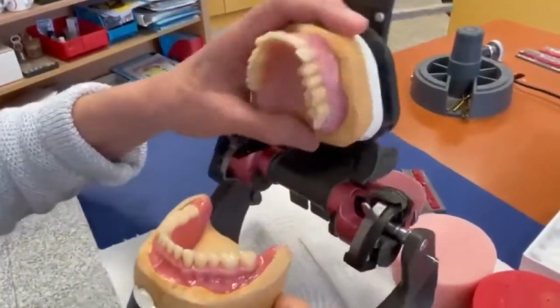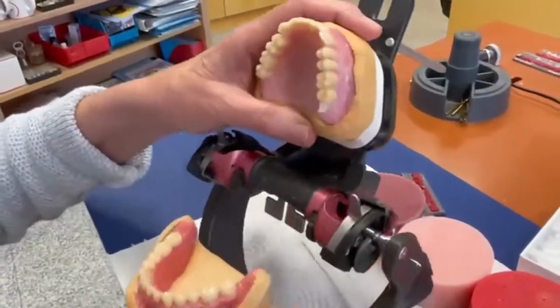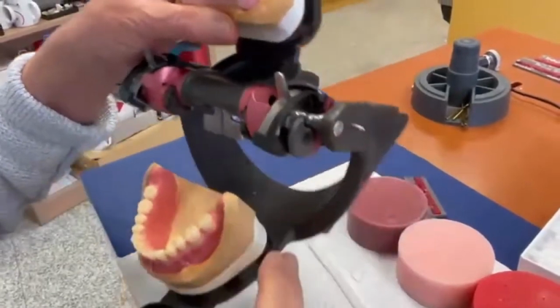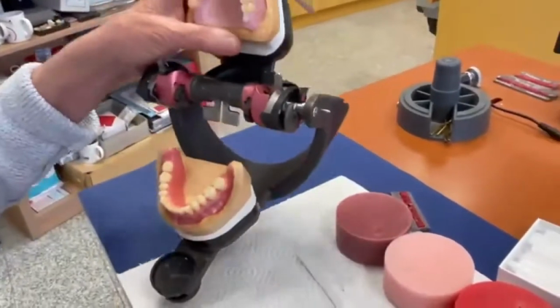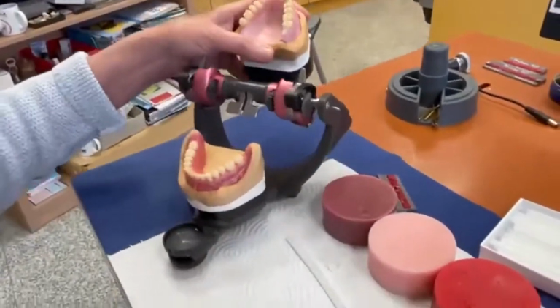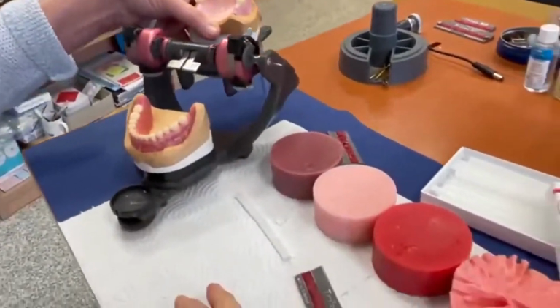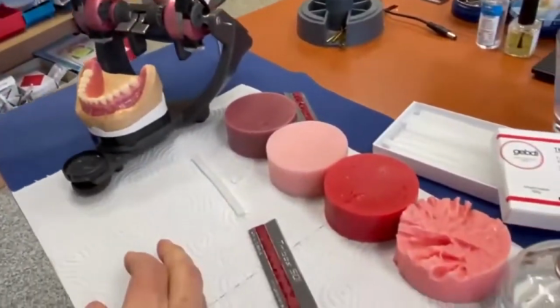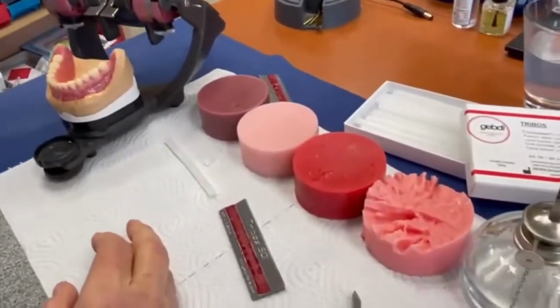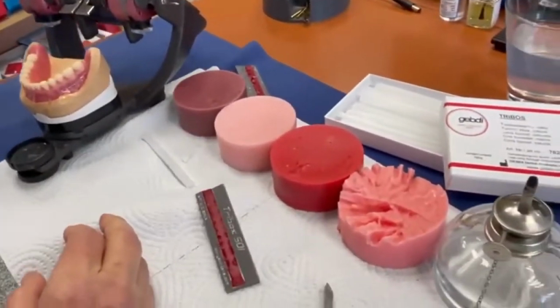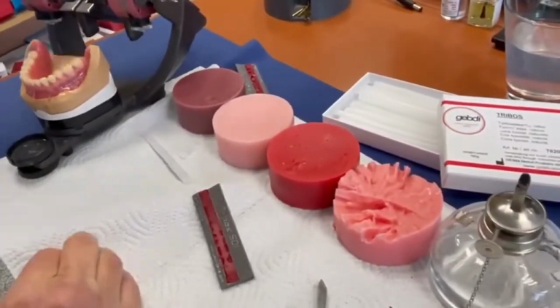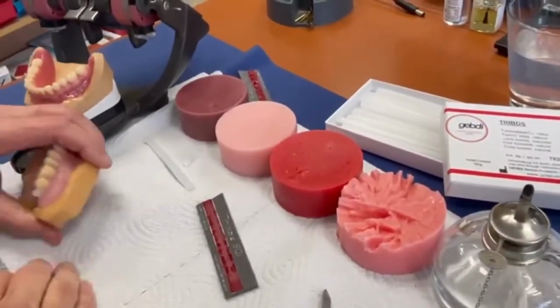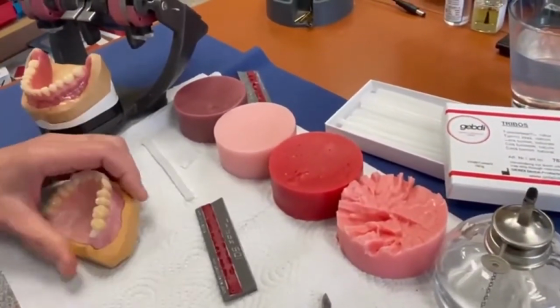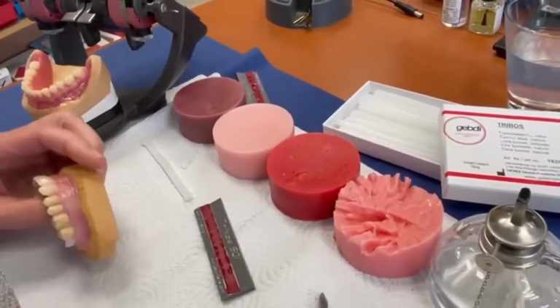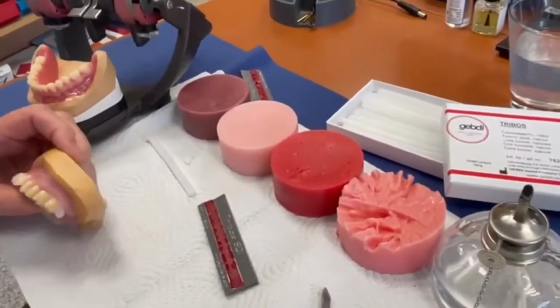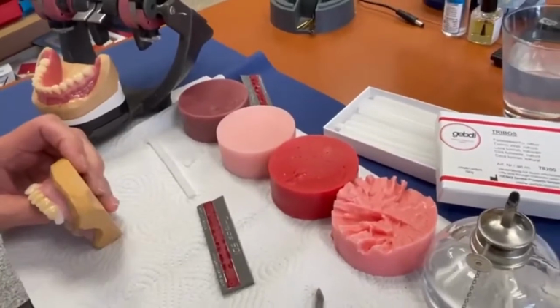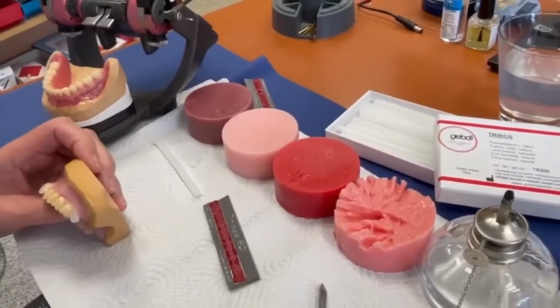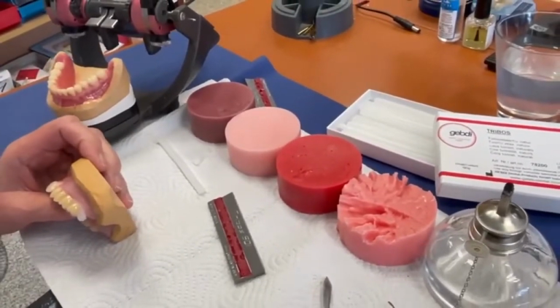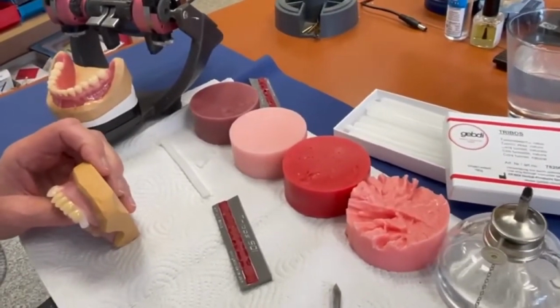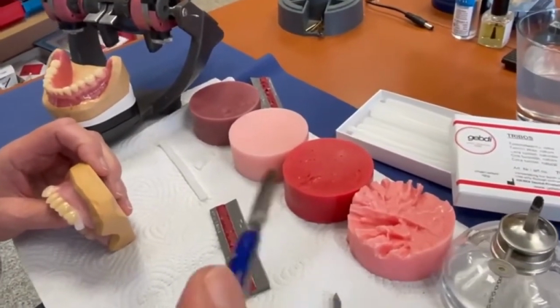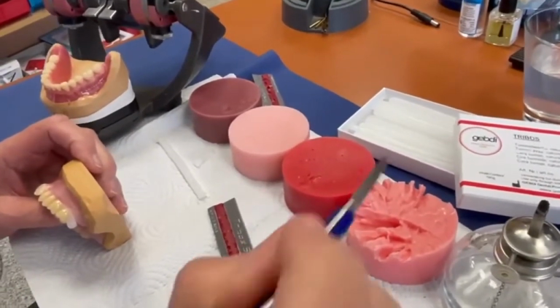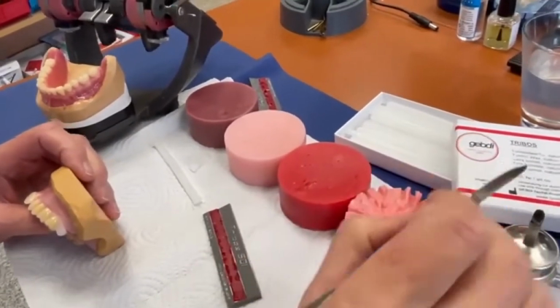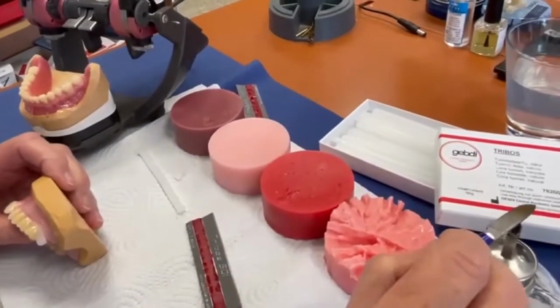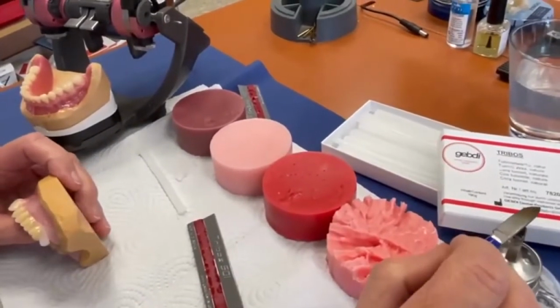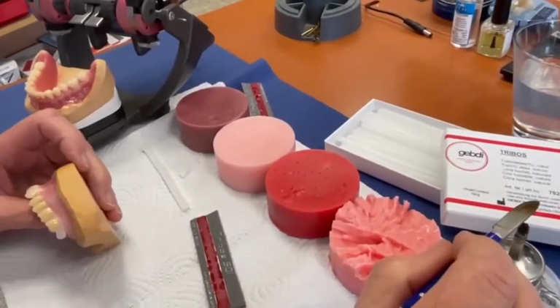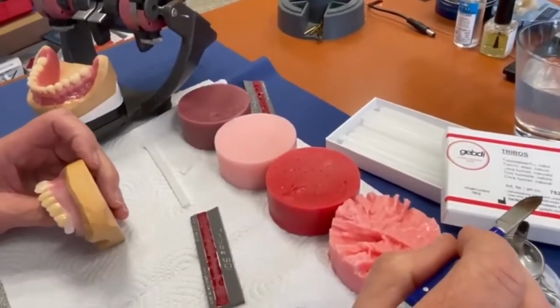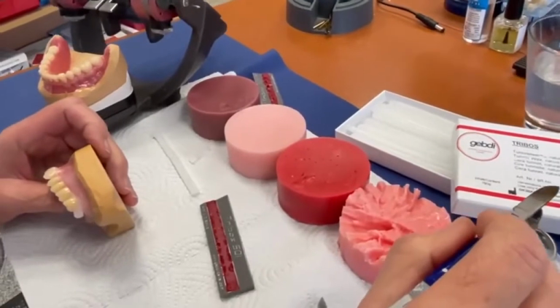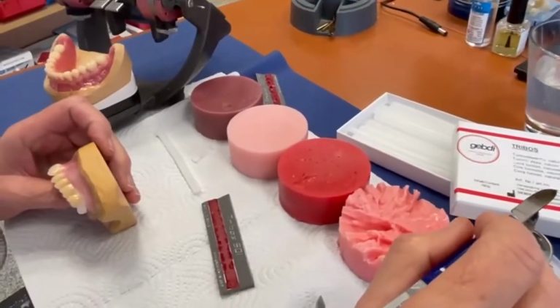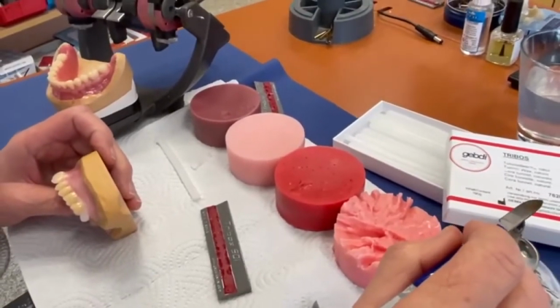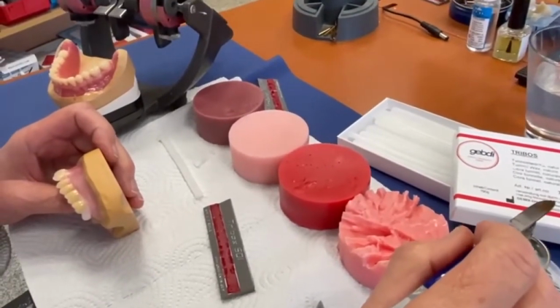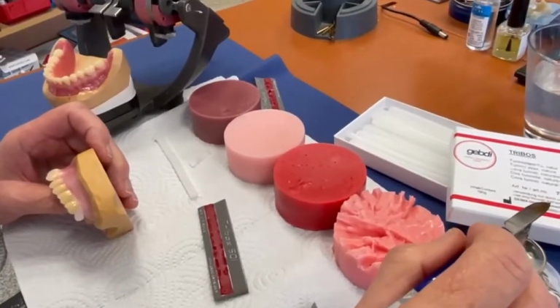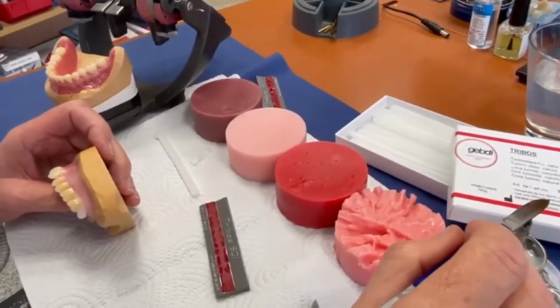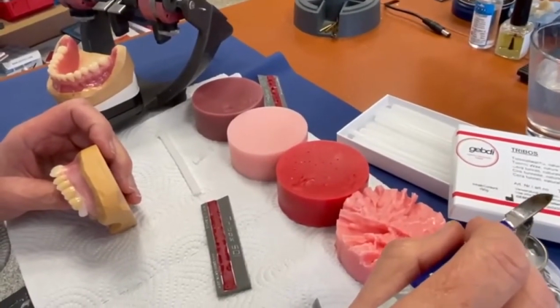Now you start with the wax — the driver's wax. This is the right one to fix the teeth on the base plate.